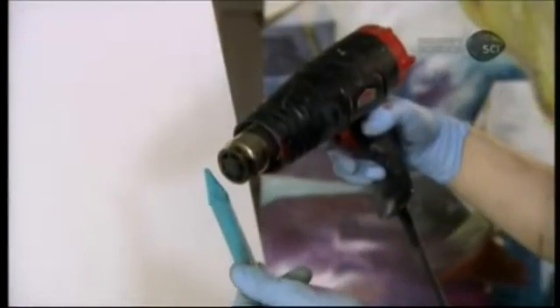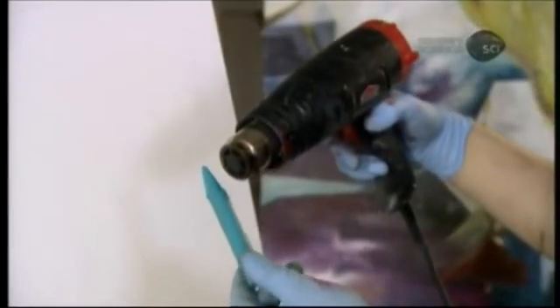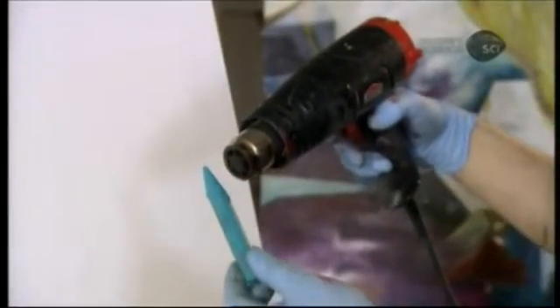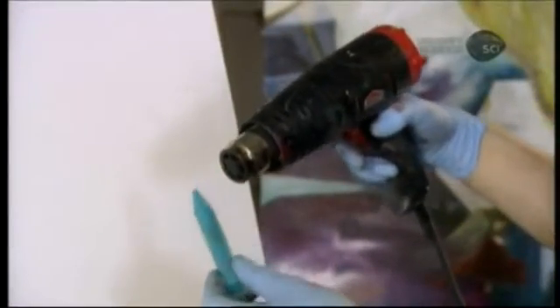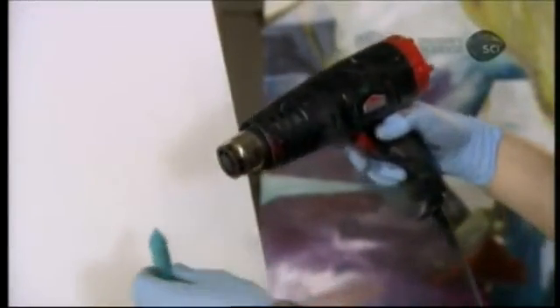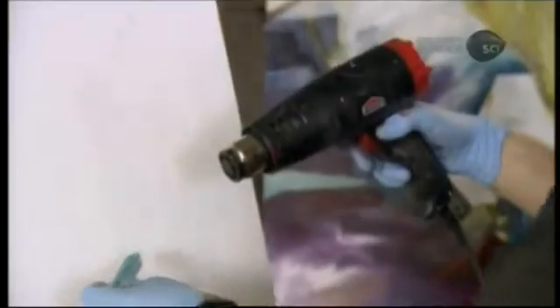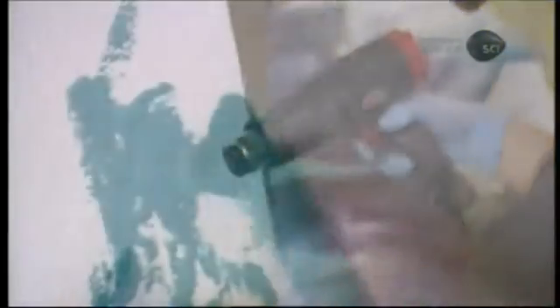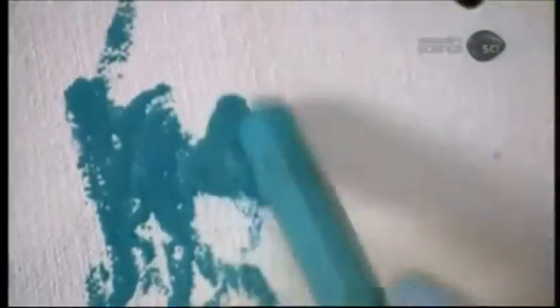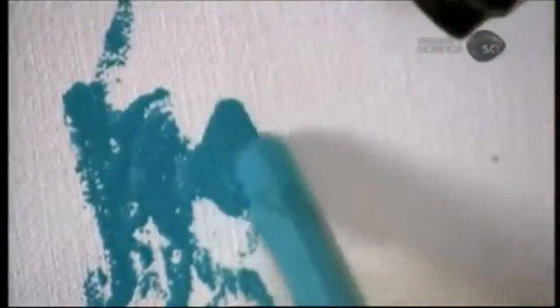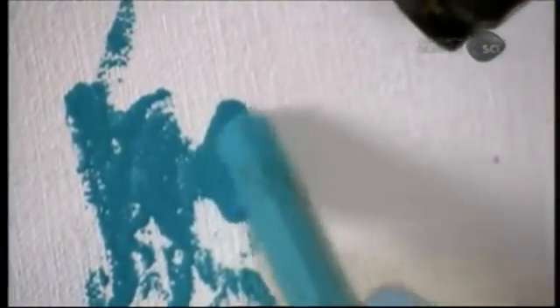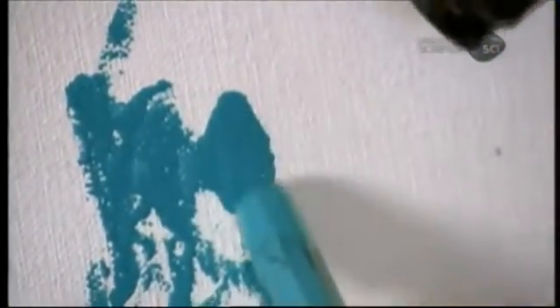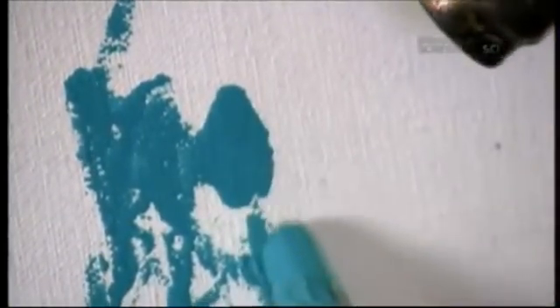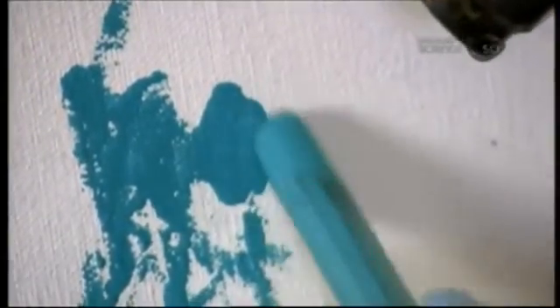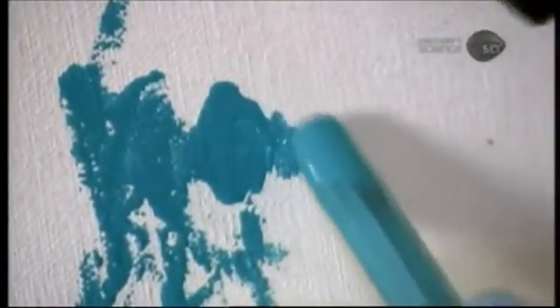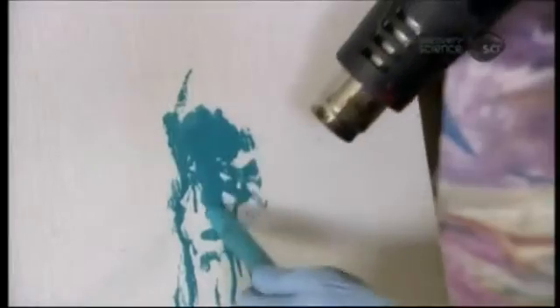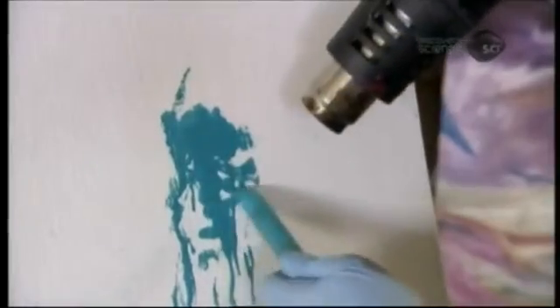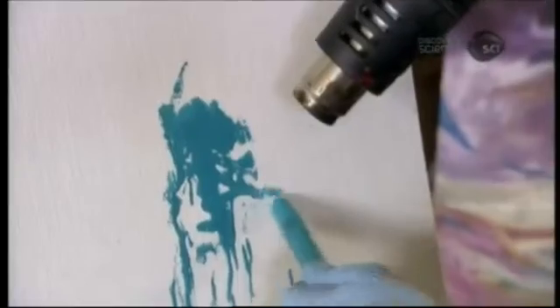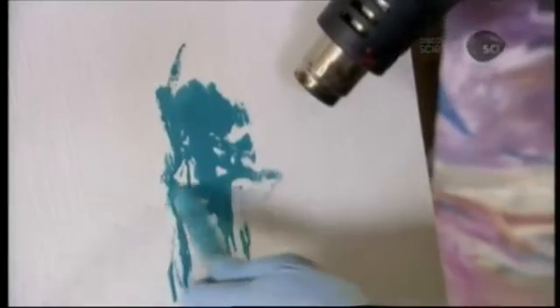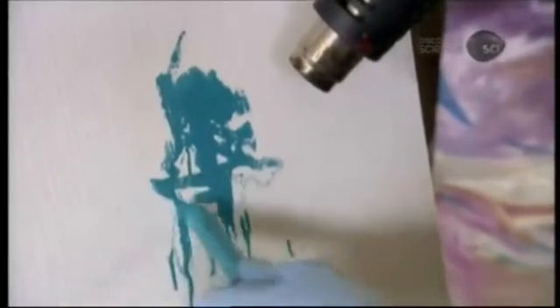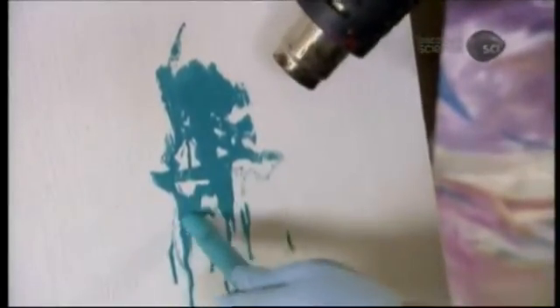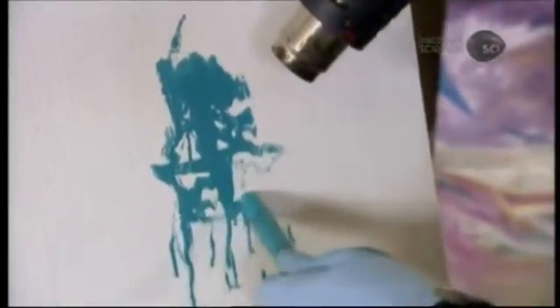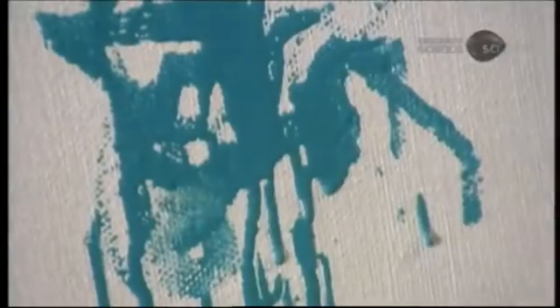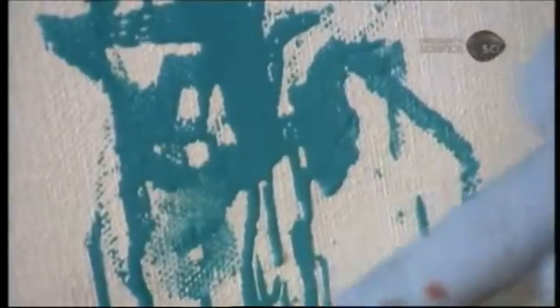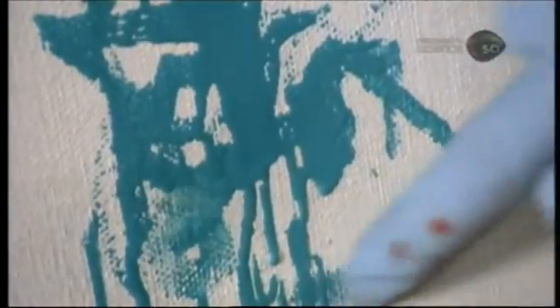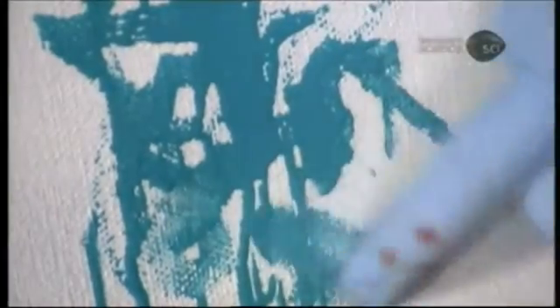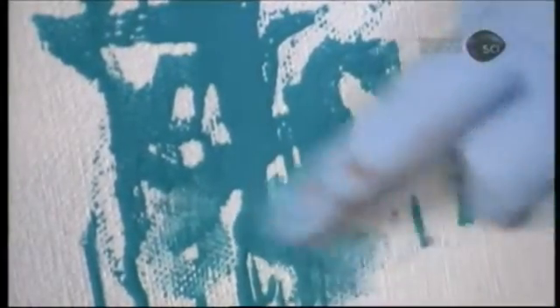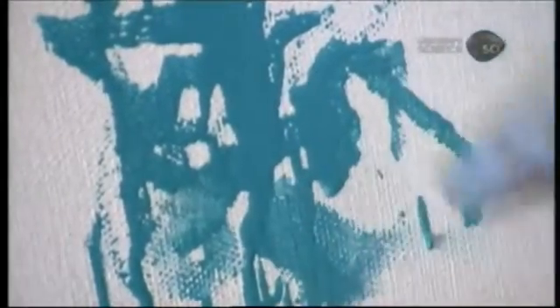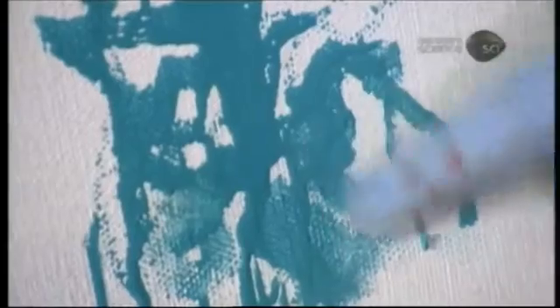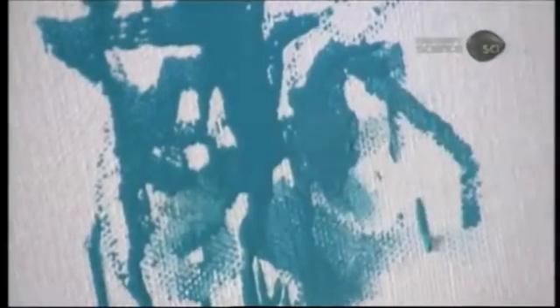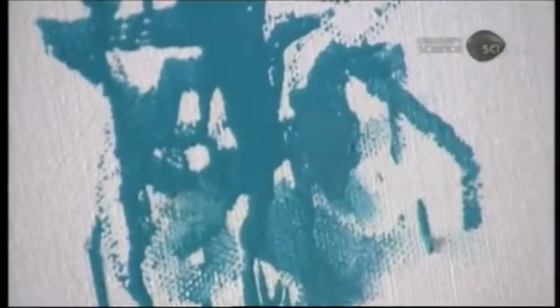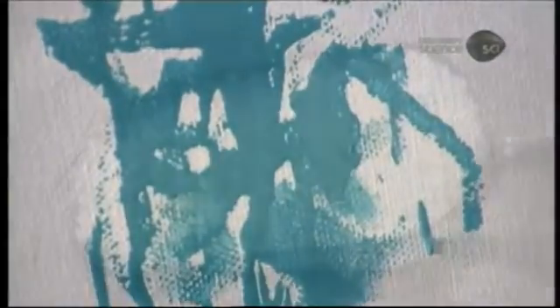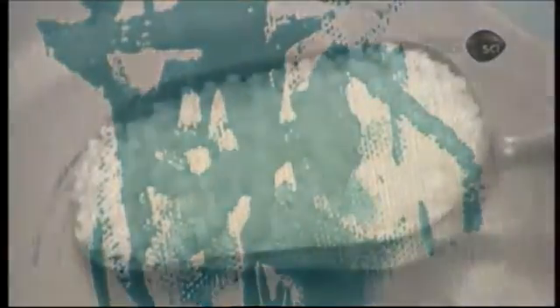Encaustic paint, by contrast, is wax-based, so the artist must melt it while applying it. Because wax cools and hardens so quickly, encaustic paint has a short working time. However, the artist can reheat it and work it some more.